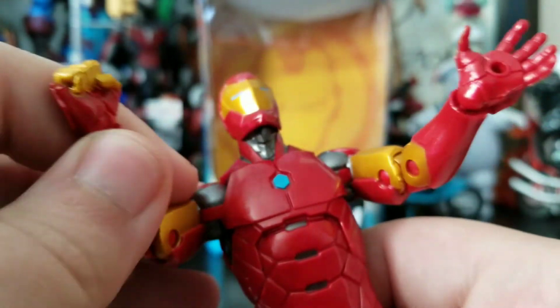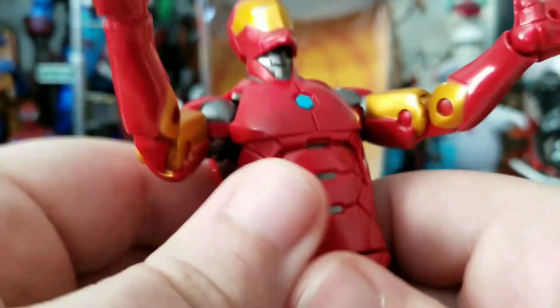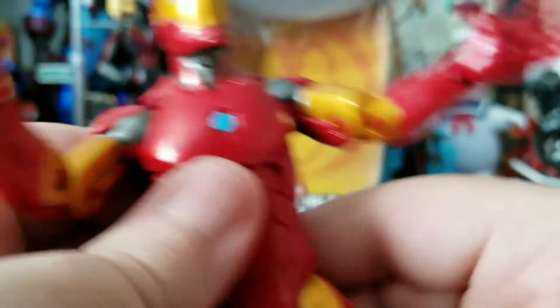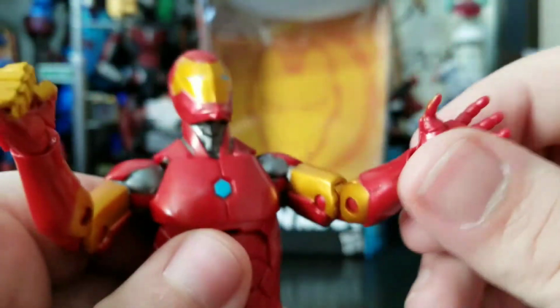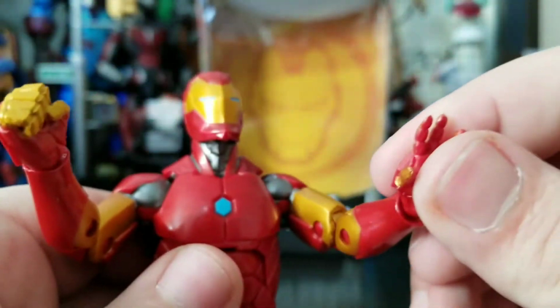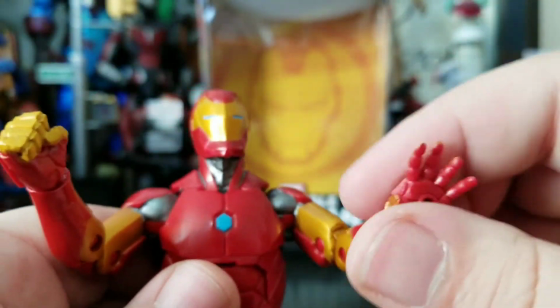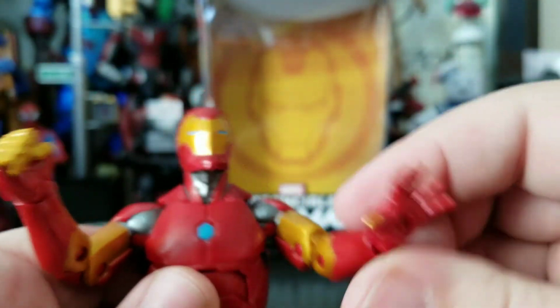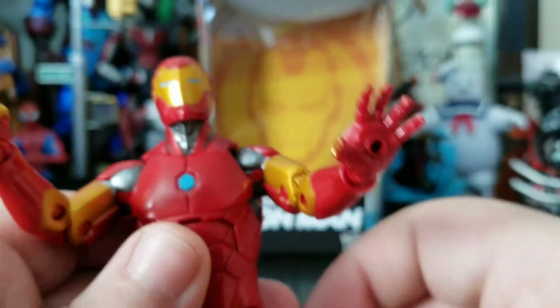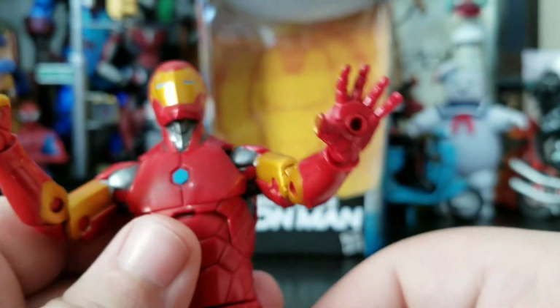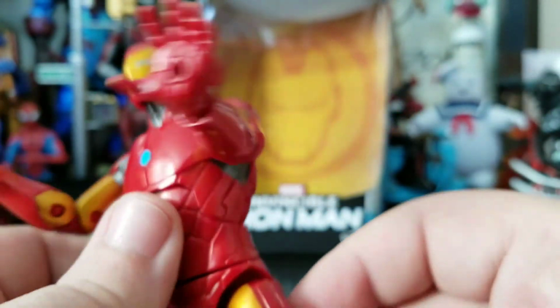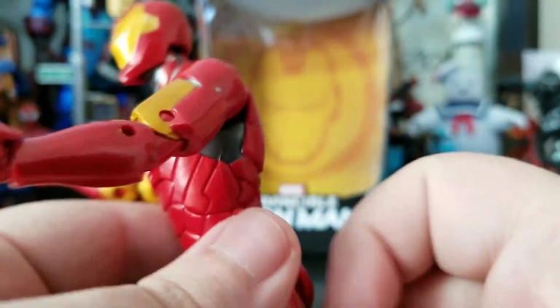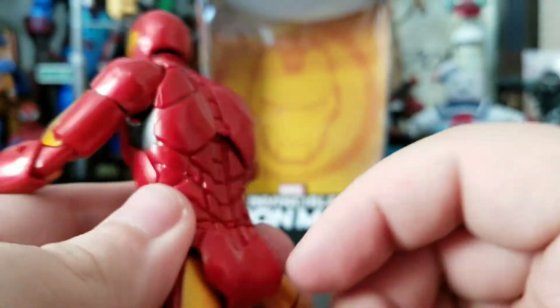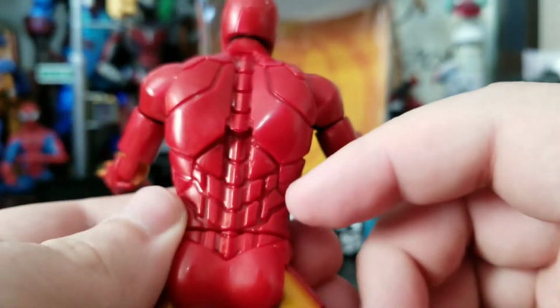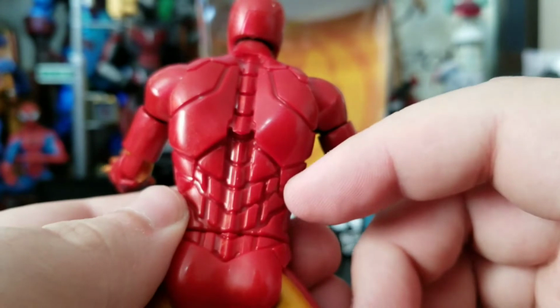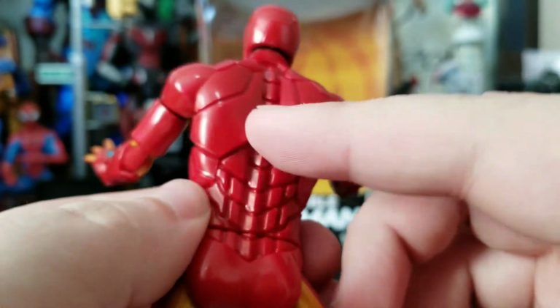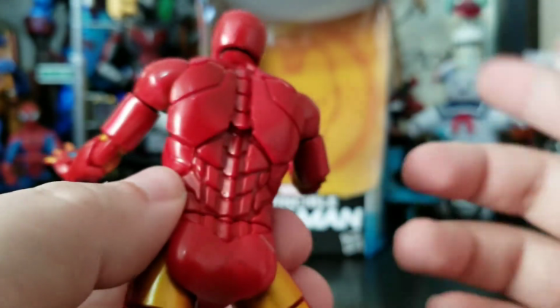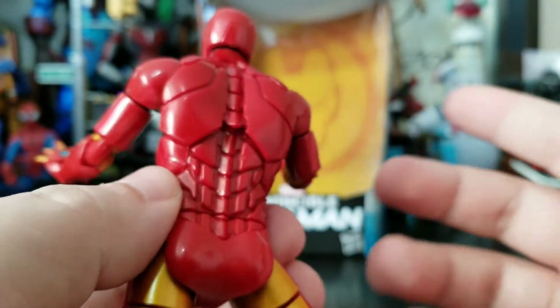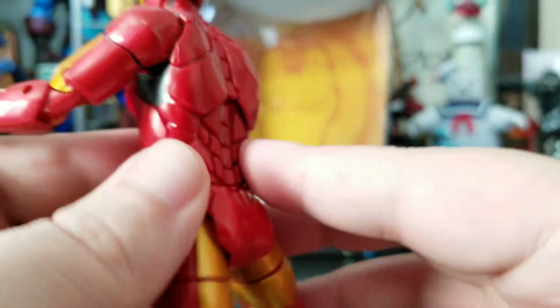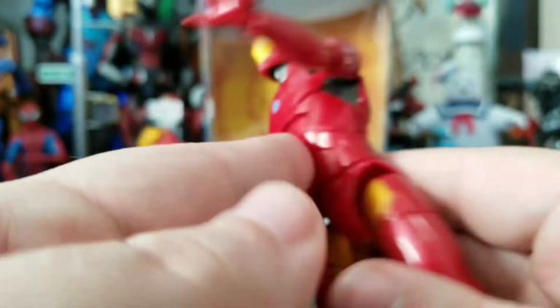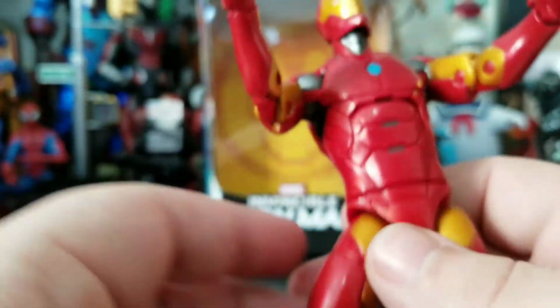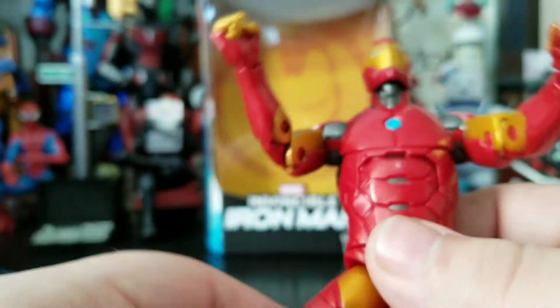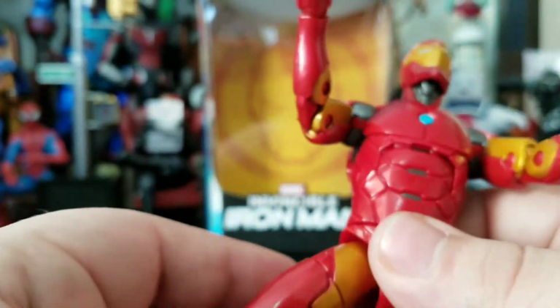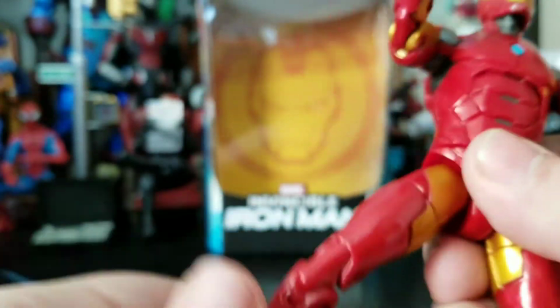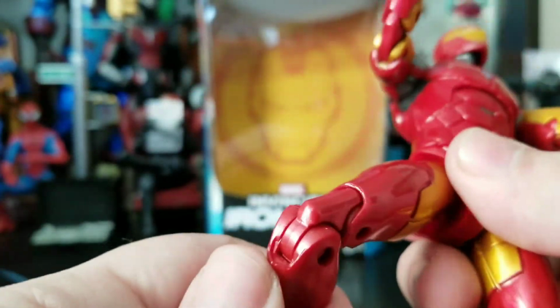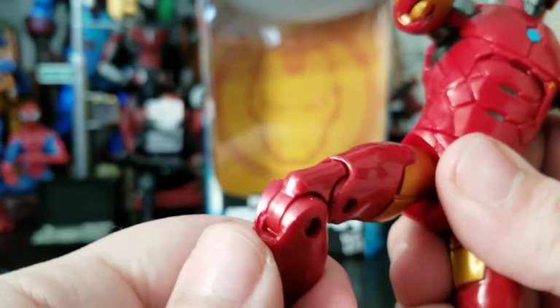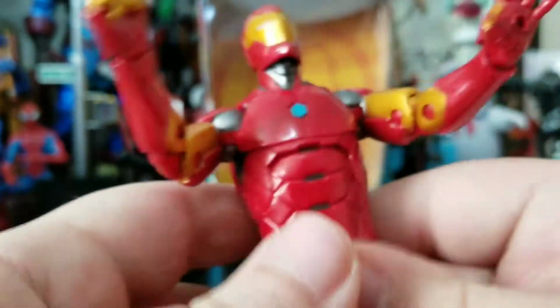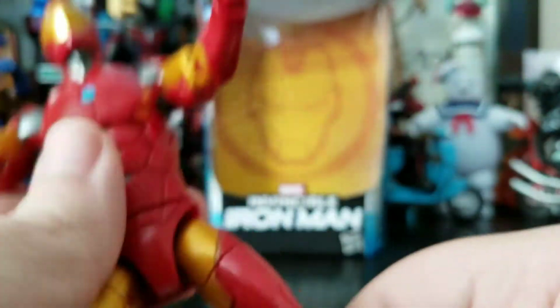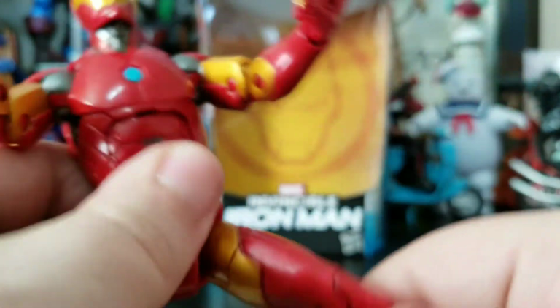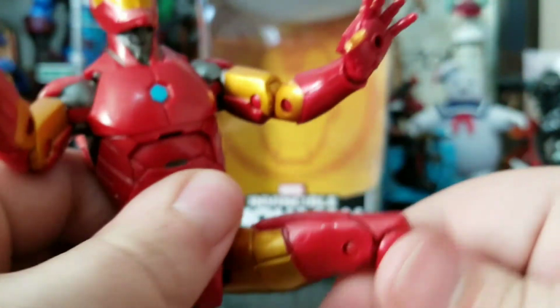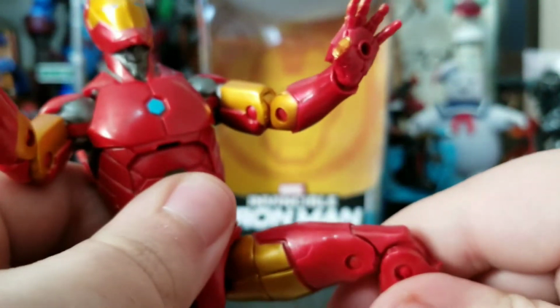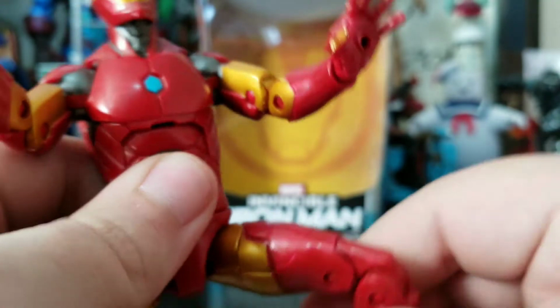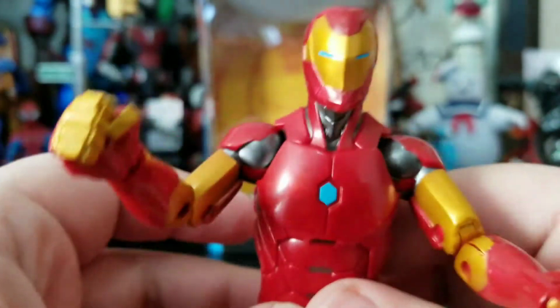But the overall figure is not a bad figure — it just has its flaws, like a lot of figures can have. Feels good in the hands.